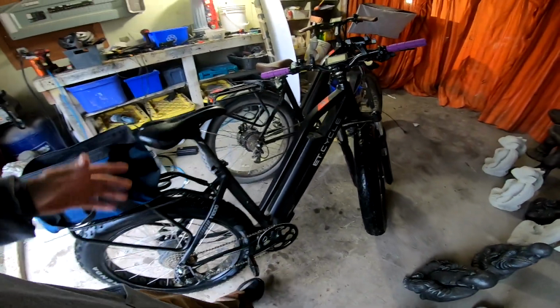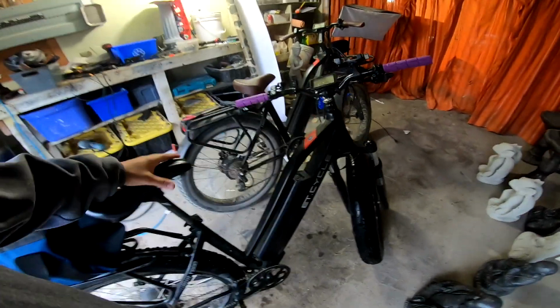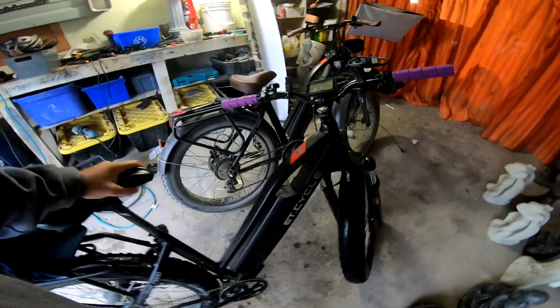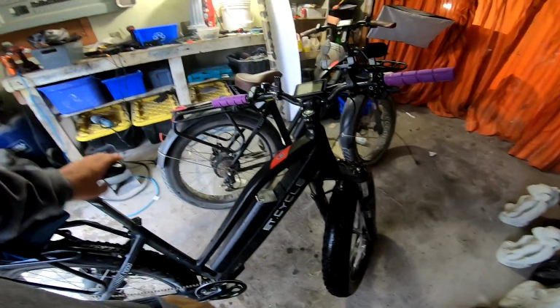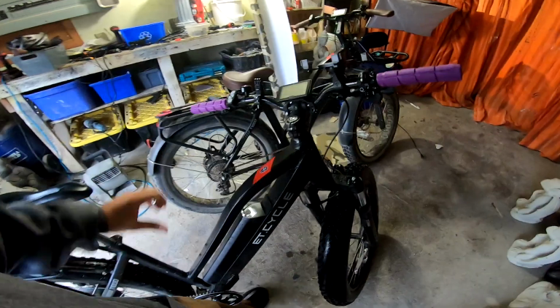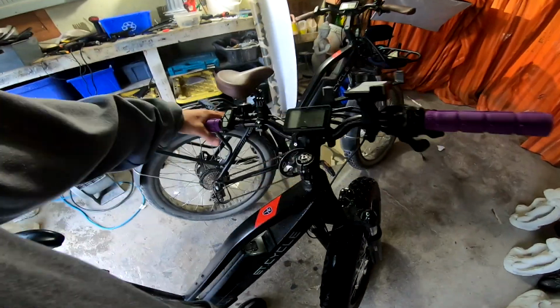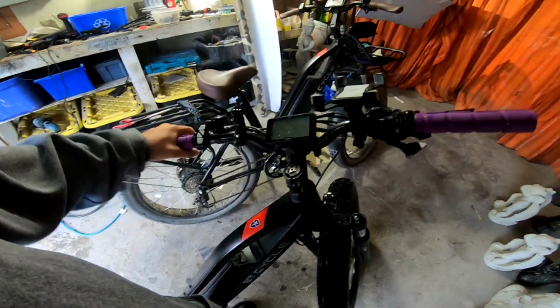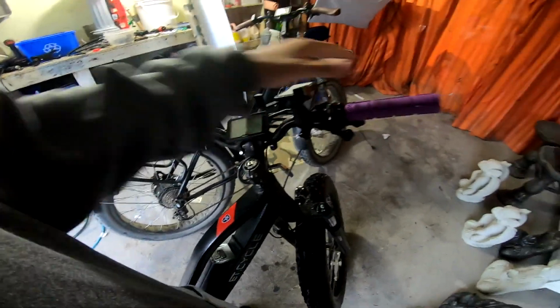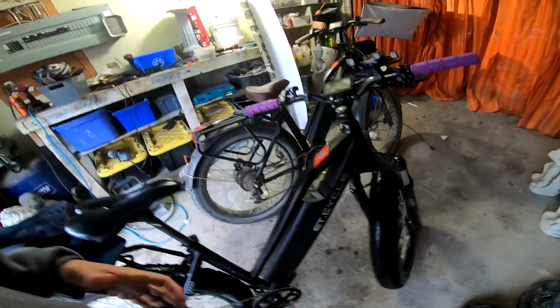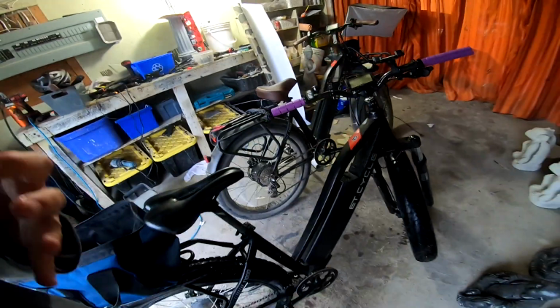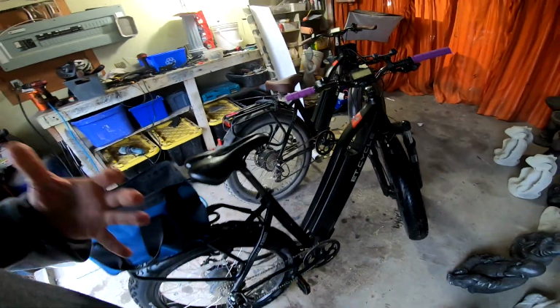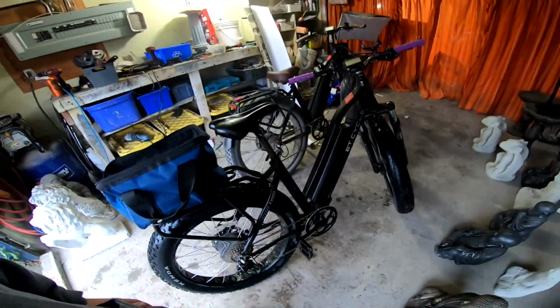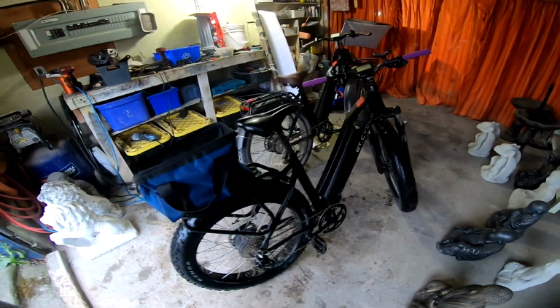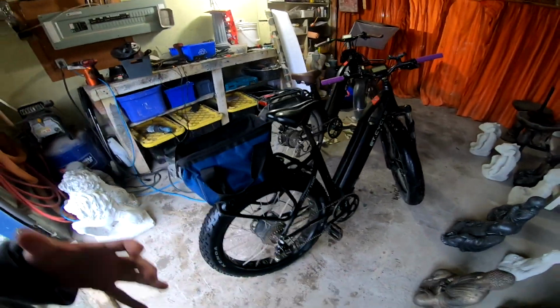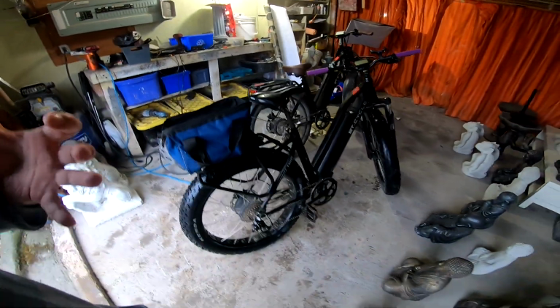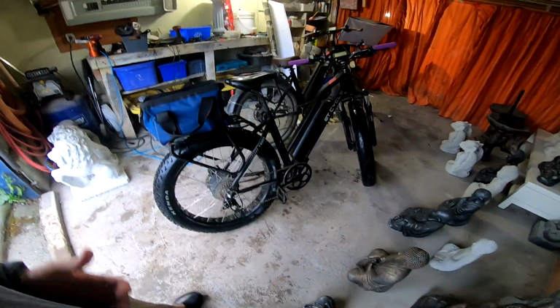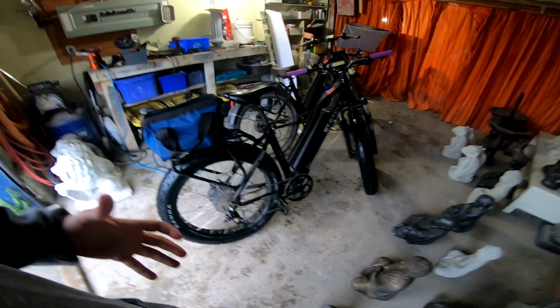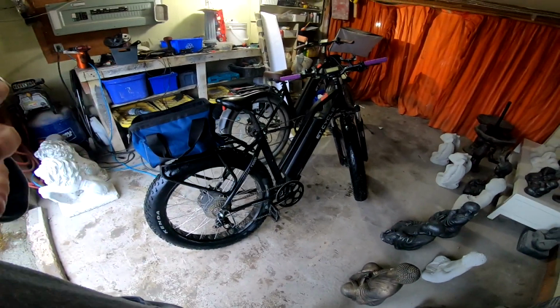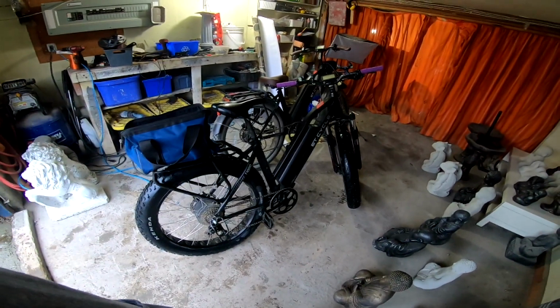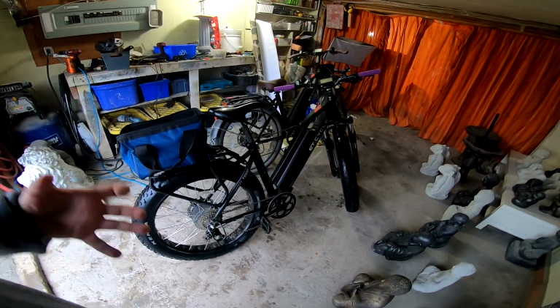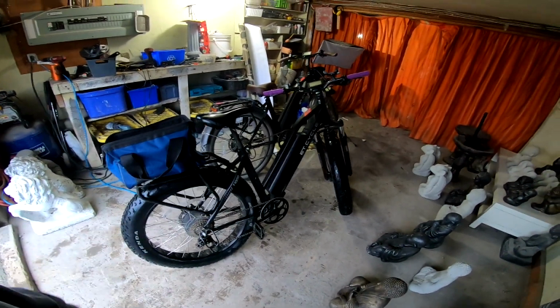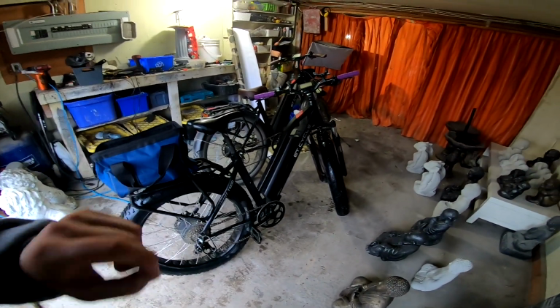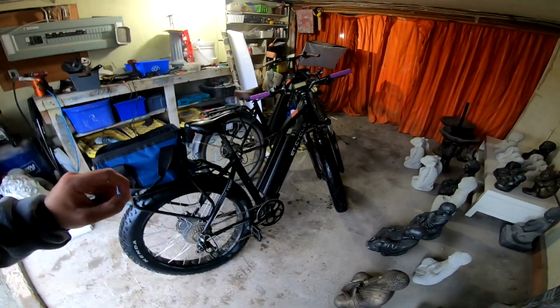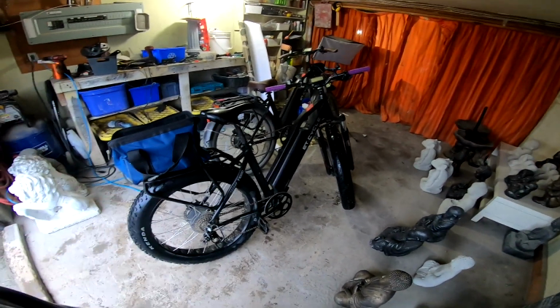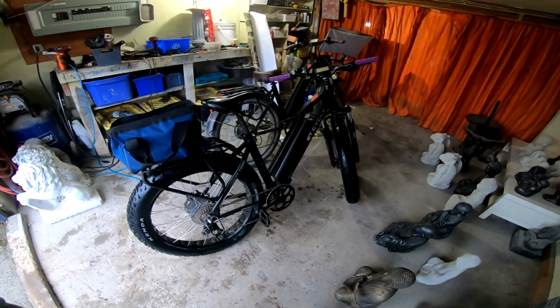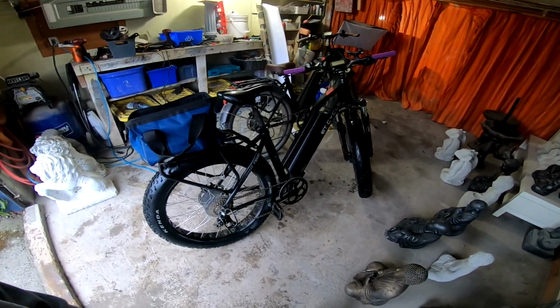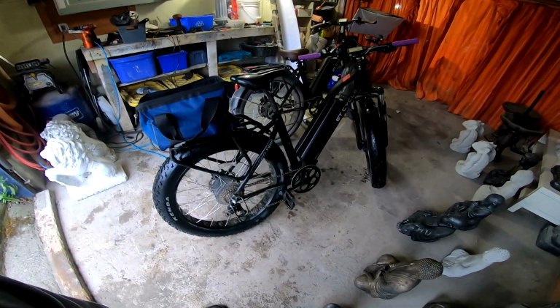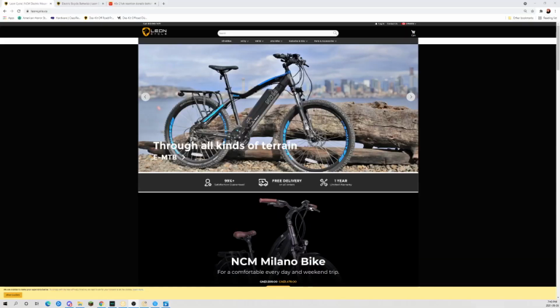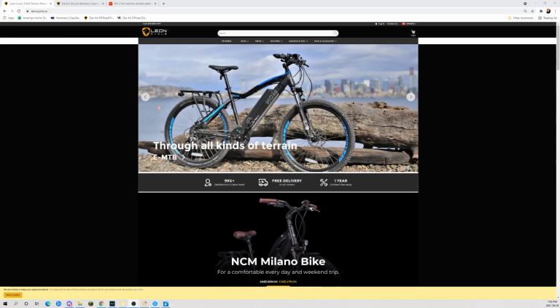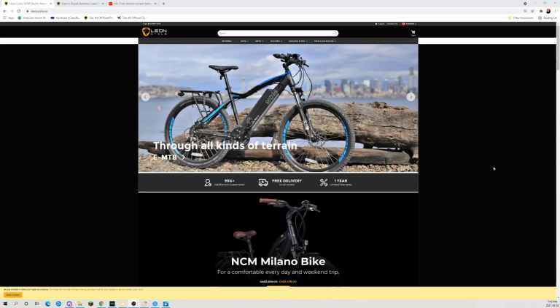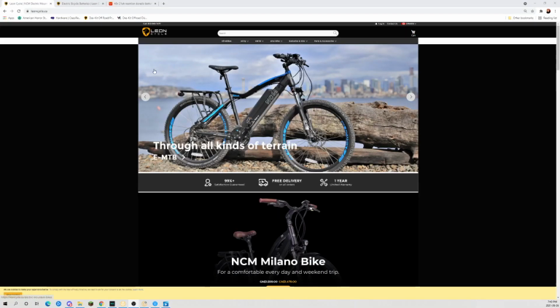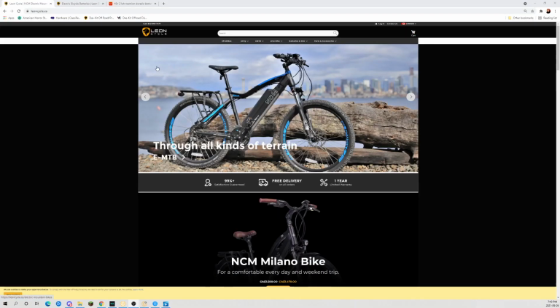I'm still loving the bike. Every day I ride it I like it even more — having lots of fun taking it out every day. I'm going to keep doing videos on range tests in the different pedal assist modes. I think the next ride is going to be a straight throttle ride to see how far I get.